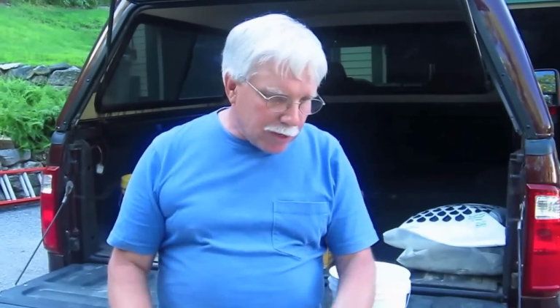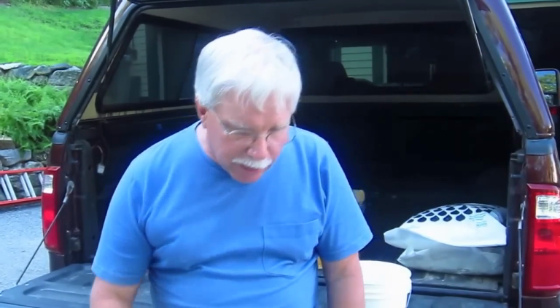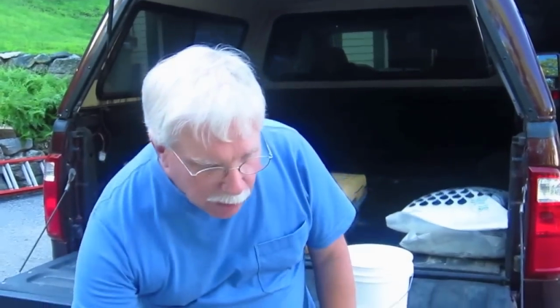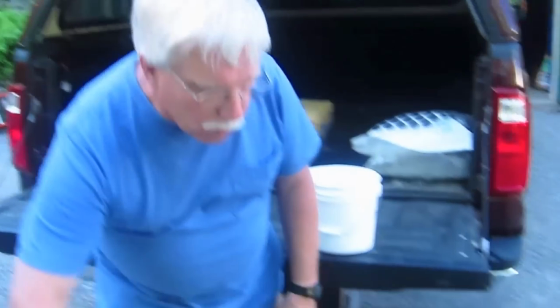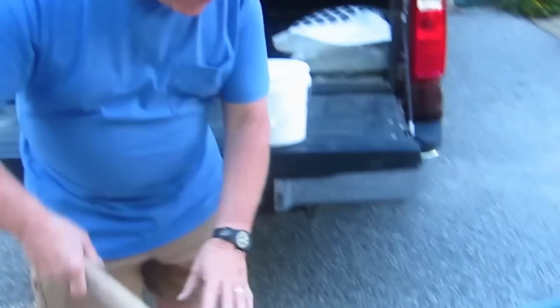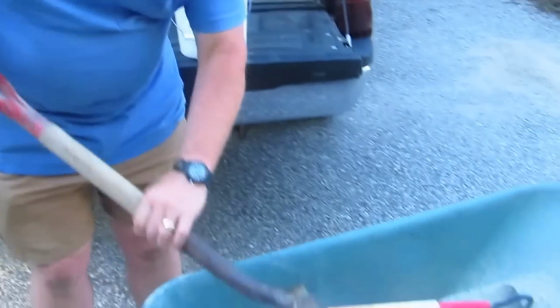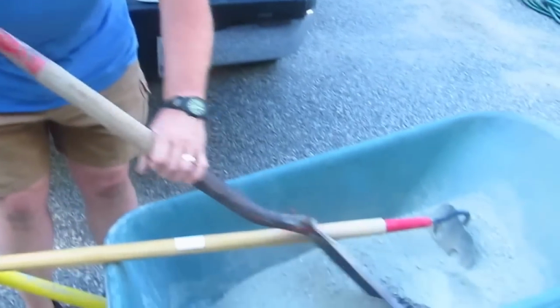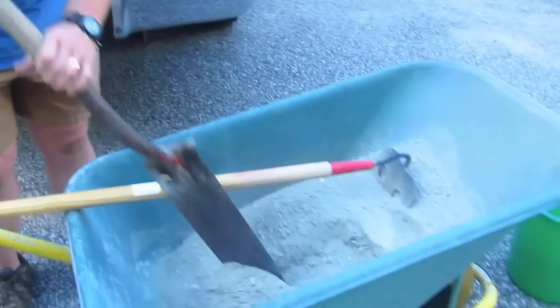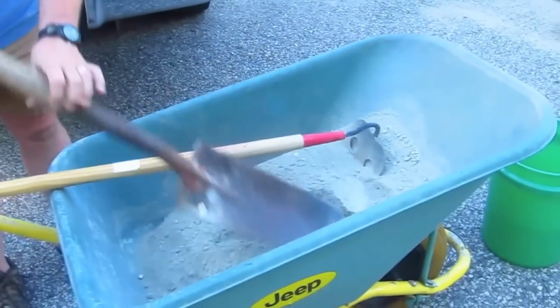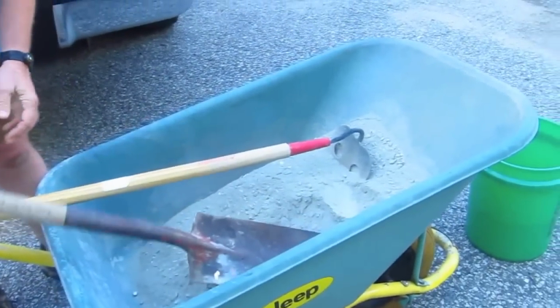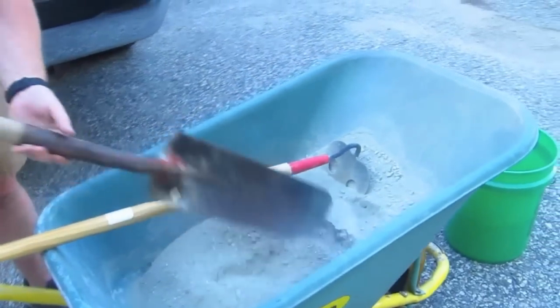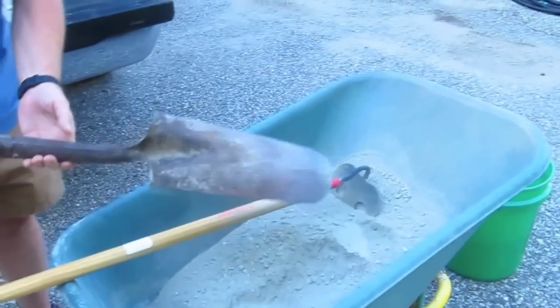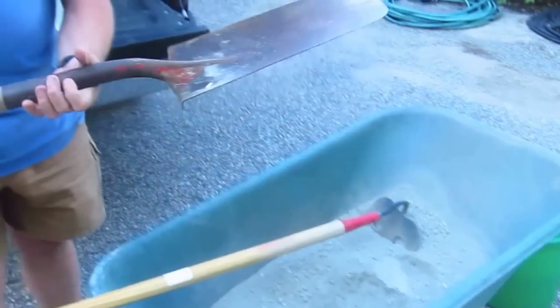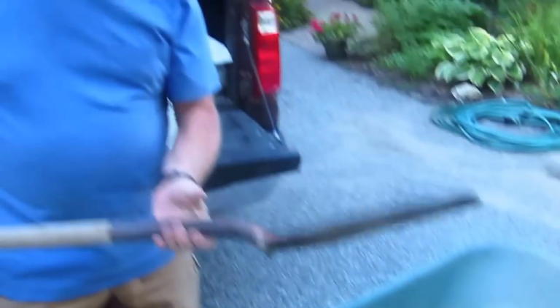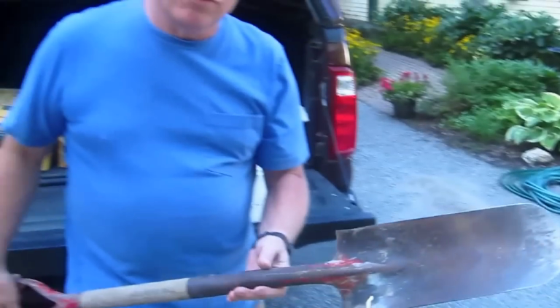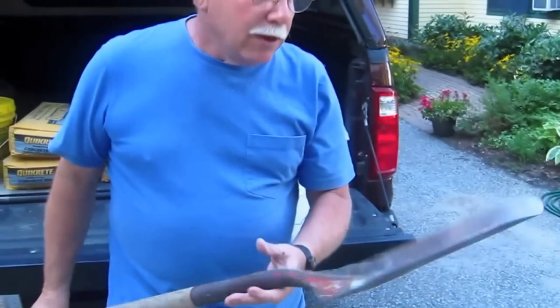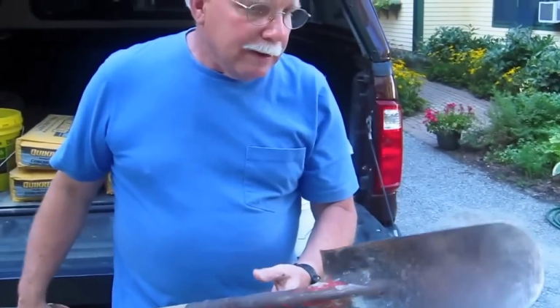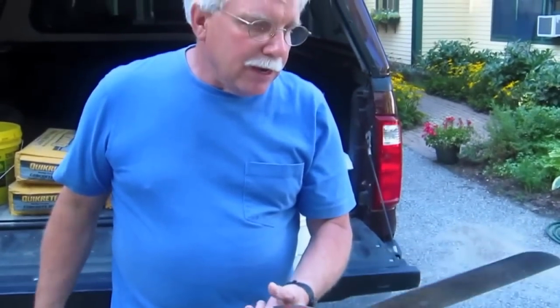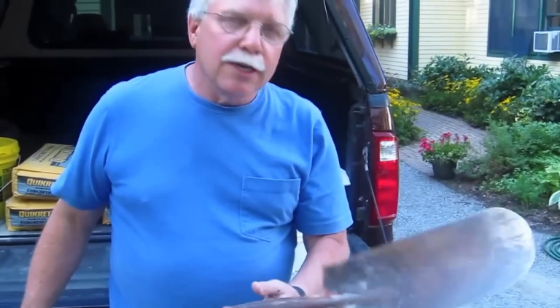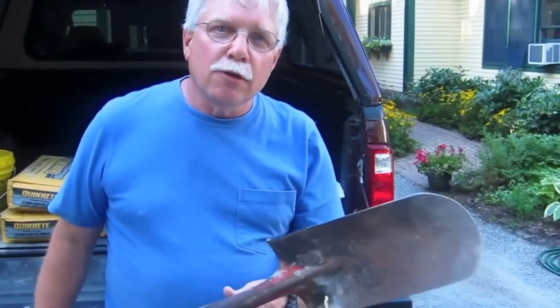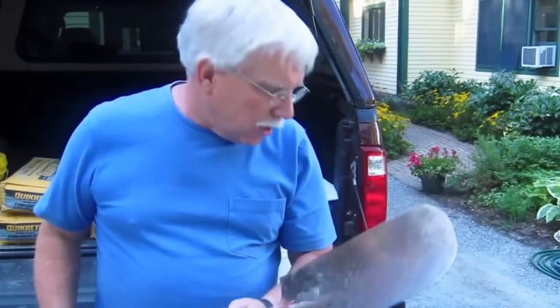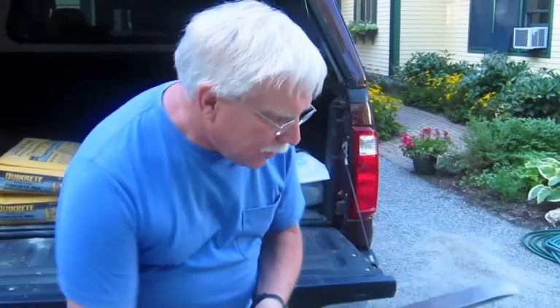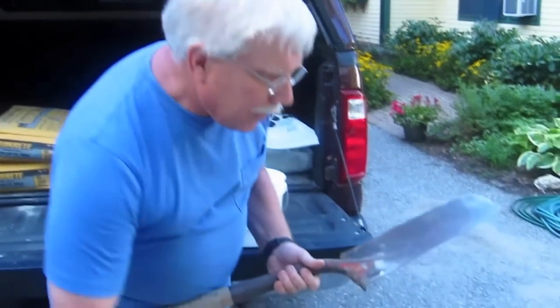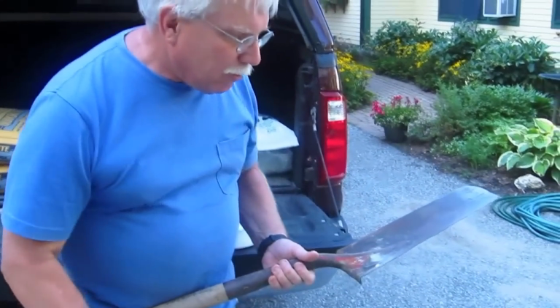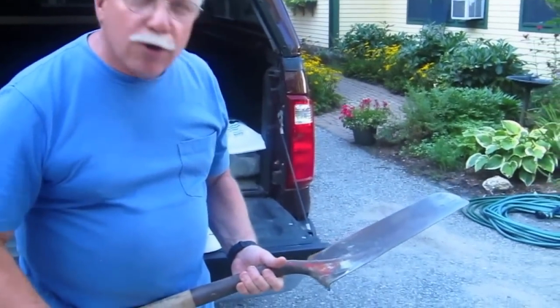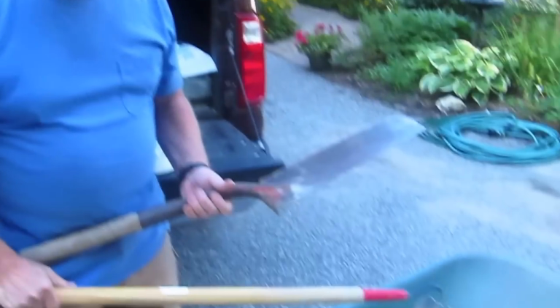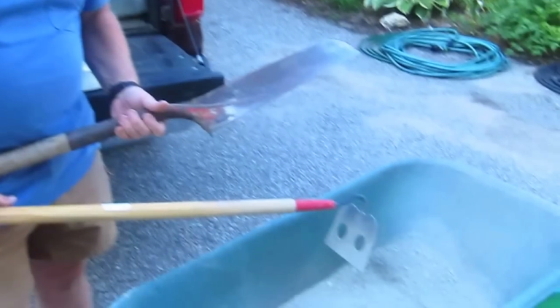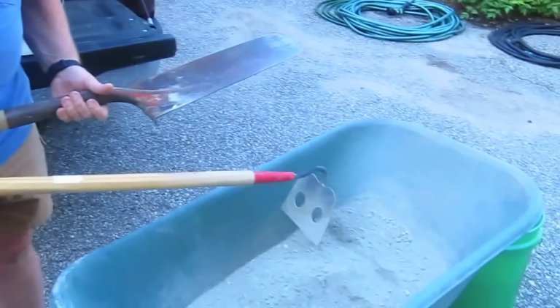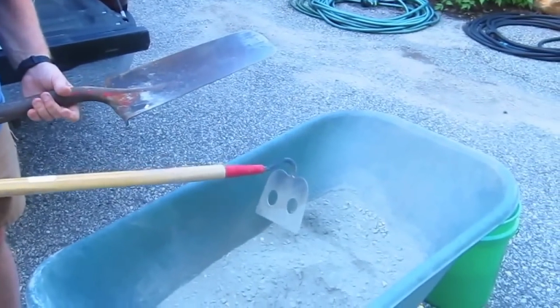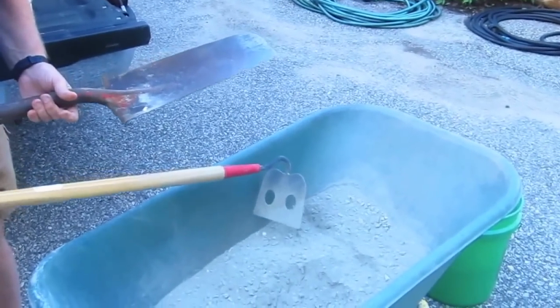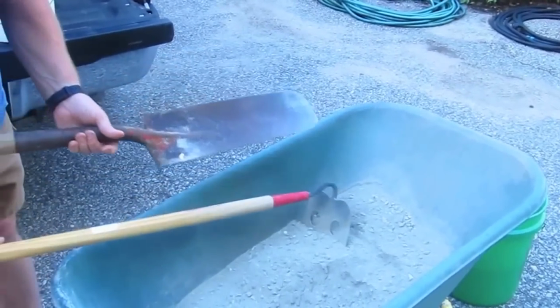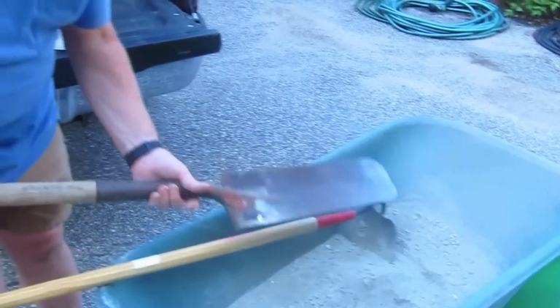I want to show you how stiff I want to get that mixture, so I'm going to go ahead and pour the water in now. These are the two tools I like to mix with: a nice duckbill shovel and a mortar hoe. We'll get a few shots of that as I'm doing it. Let's get started.